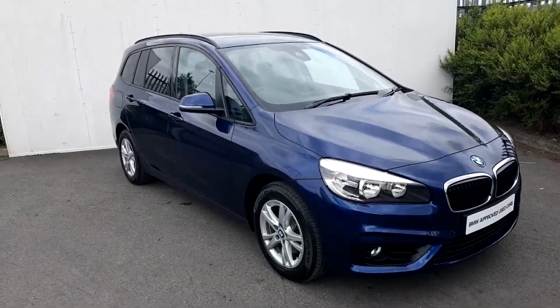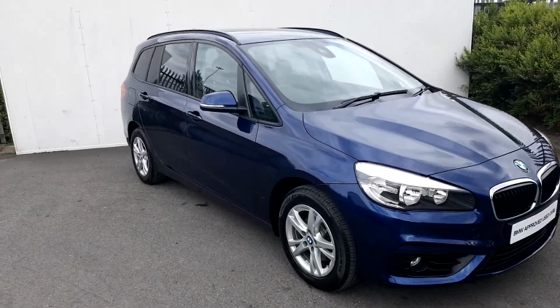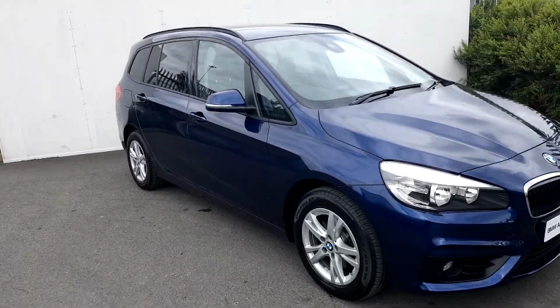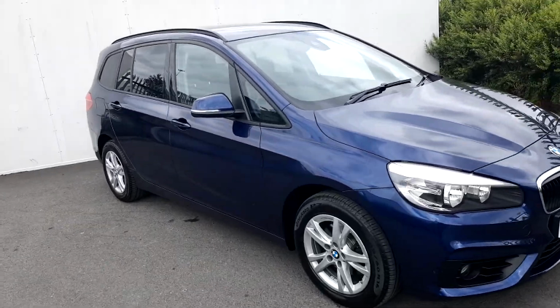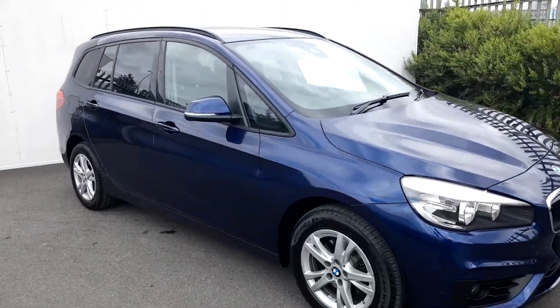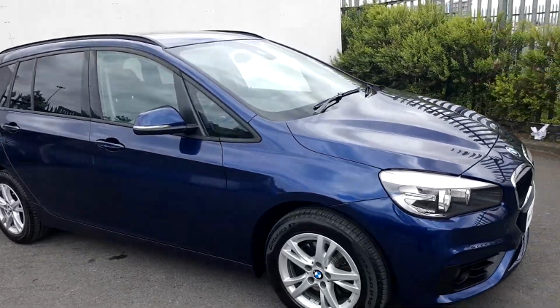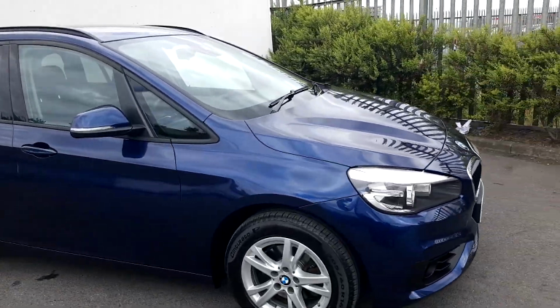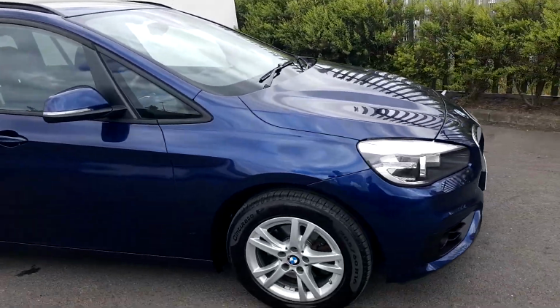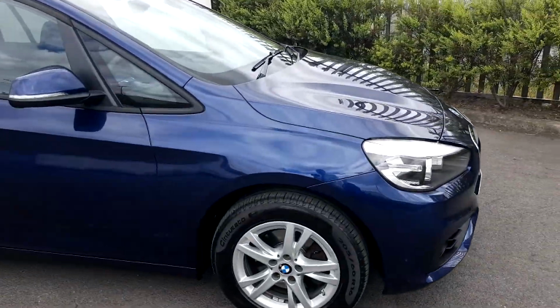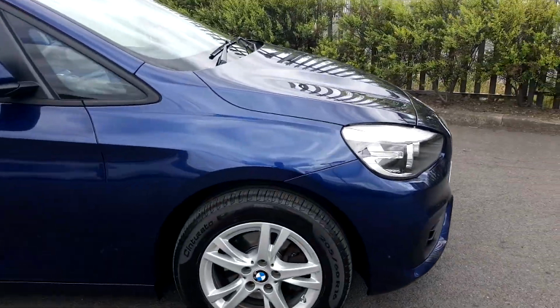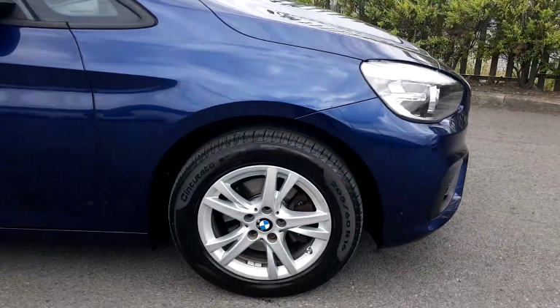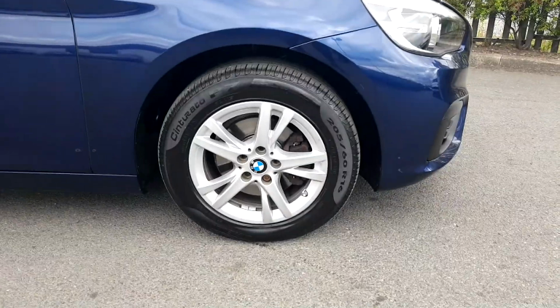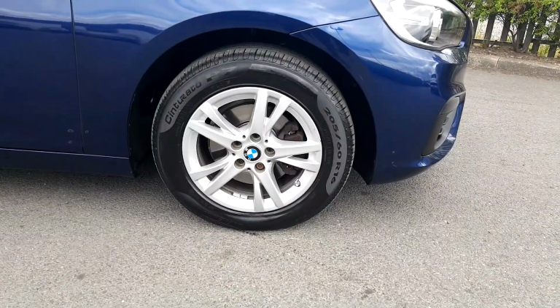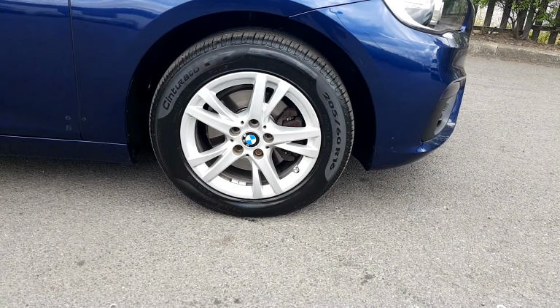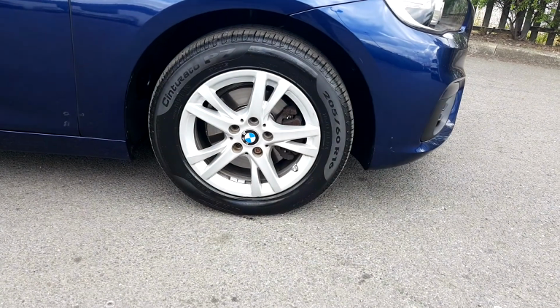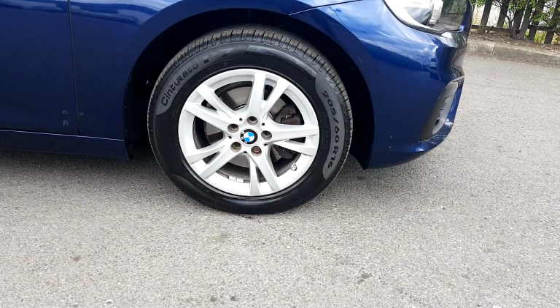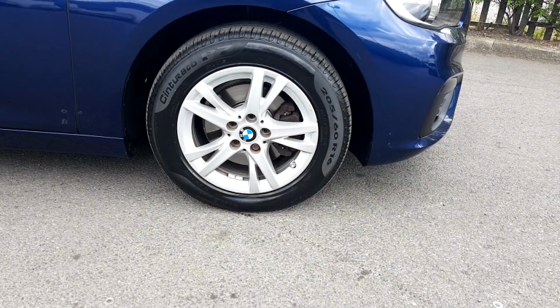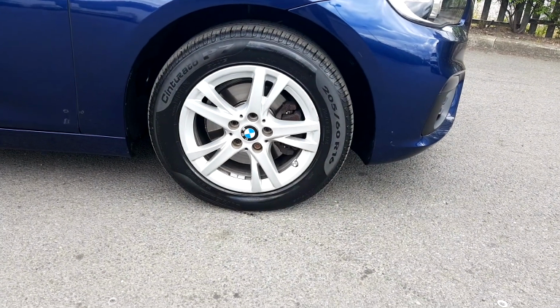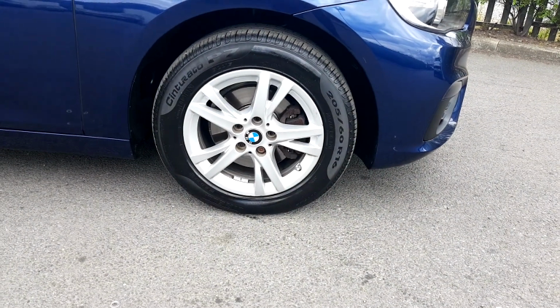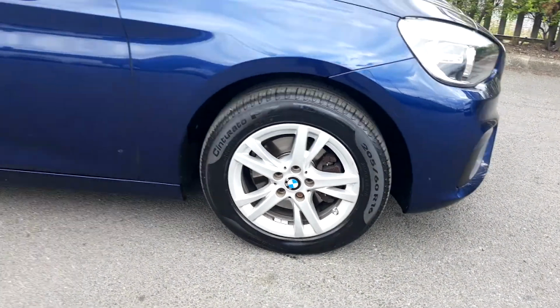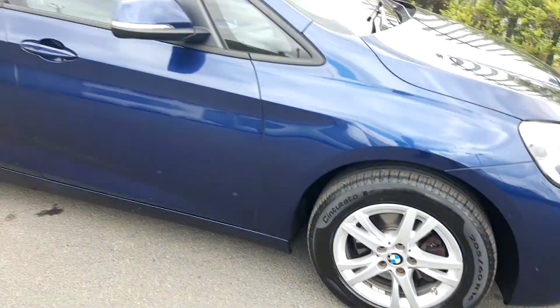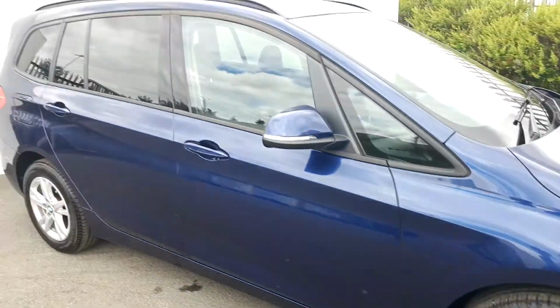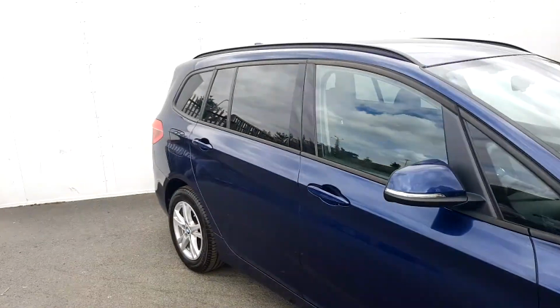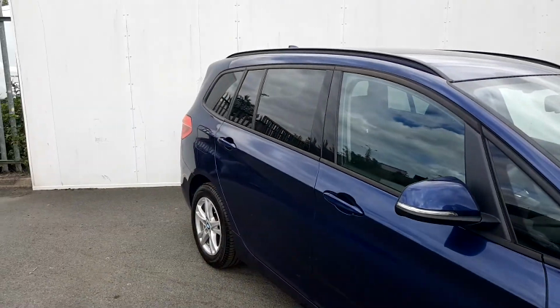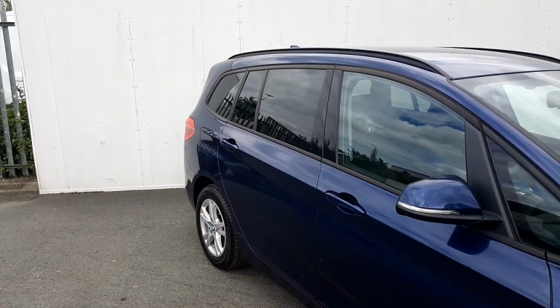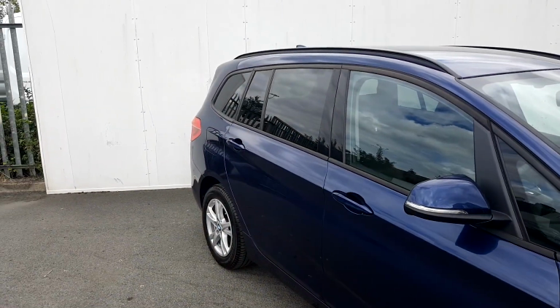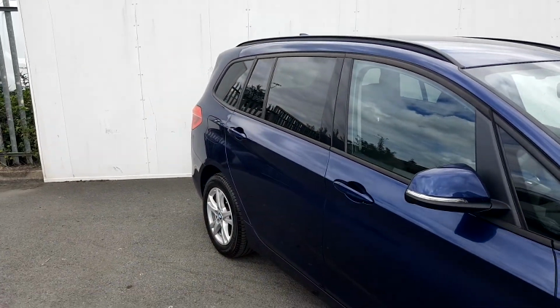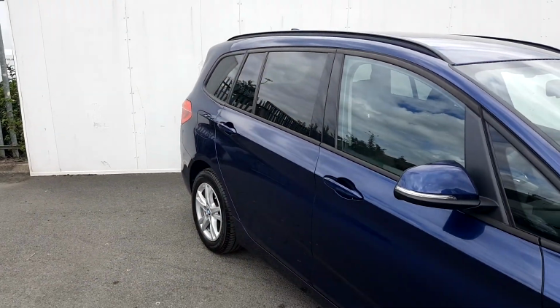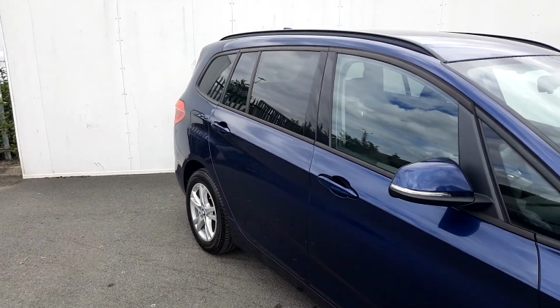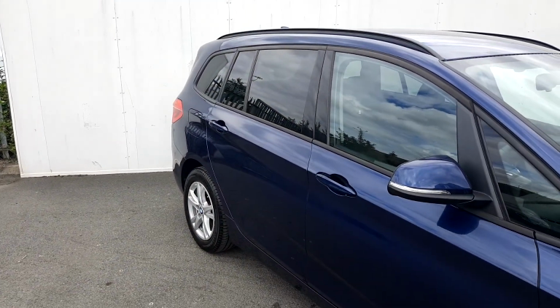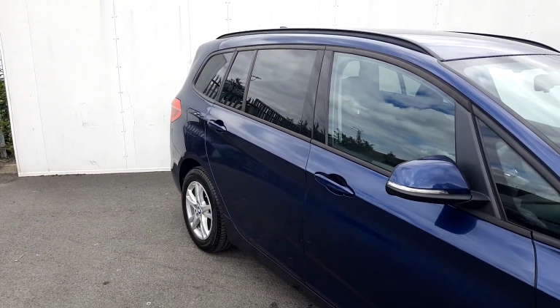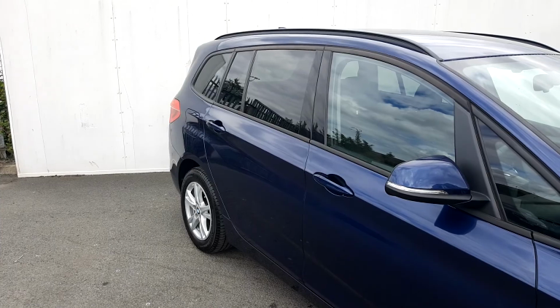The colour of the car is Mediterranean blue. The alloy wheels are 16-inch double spoke alloys on run-flat tyres, and there's also some protection glass on the rear of the car.